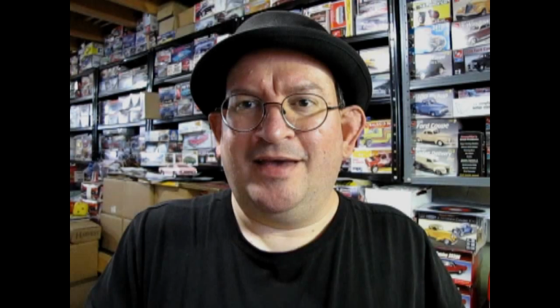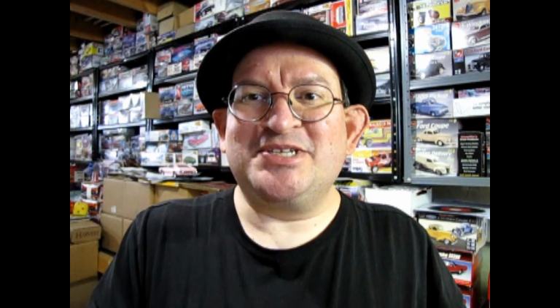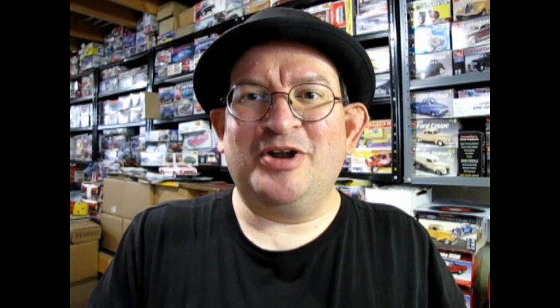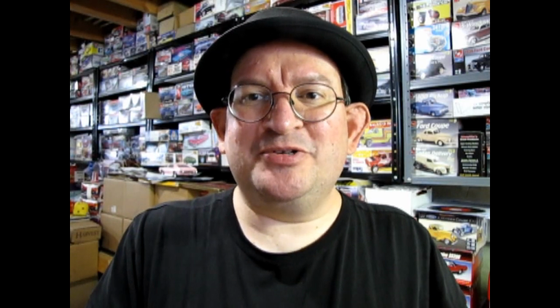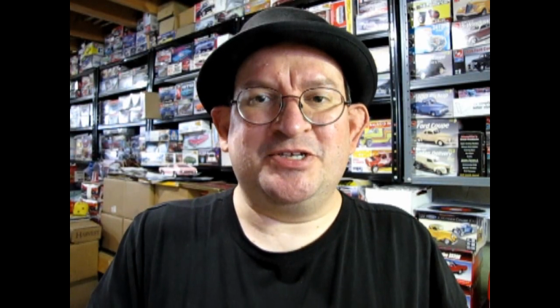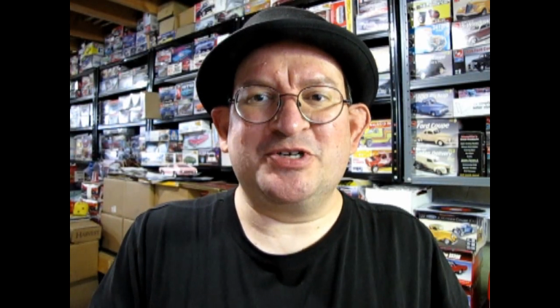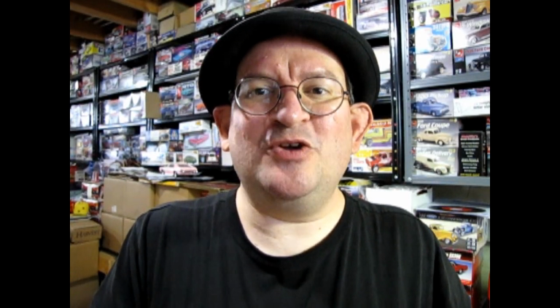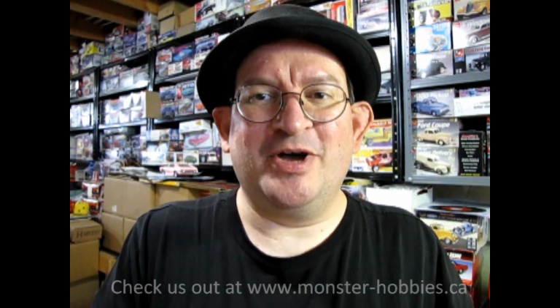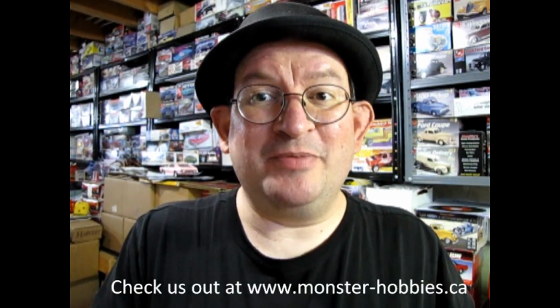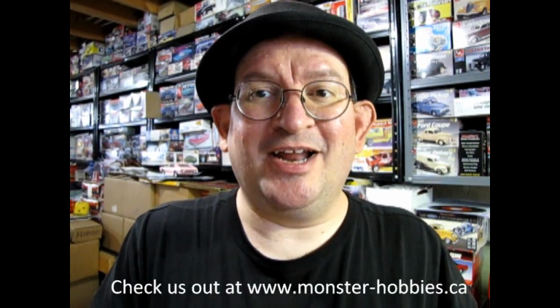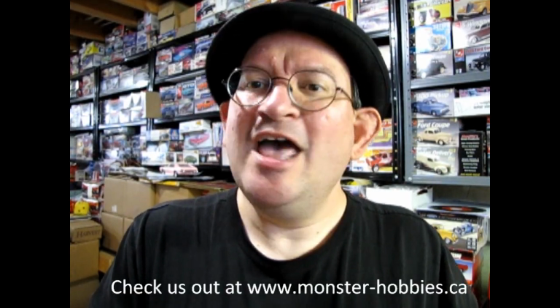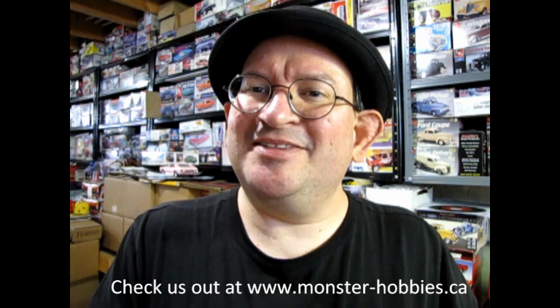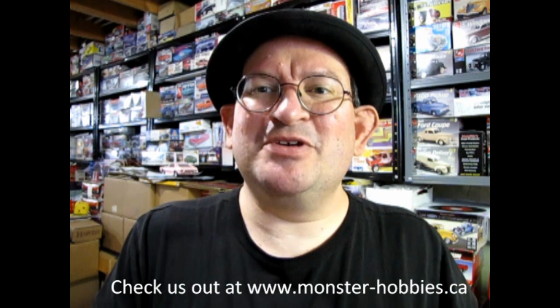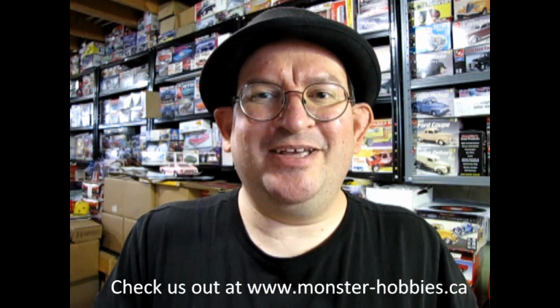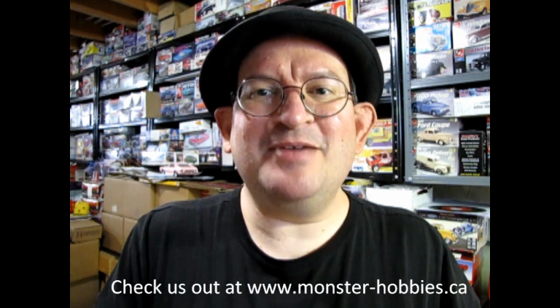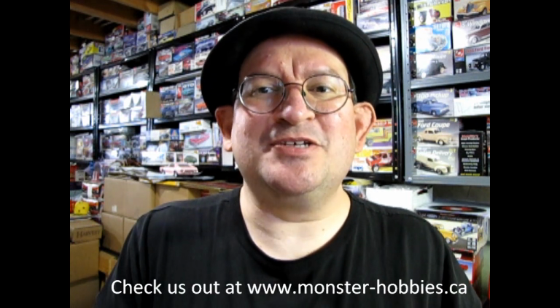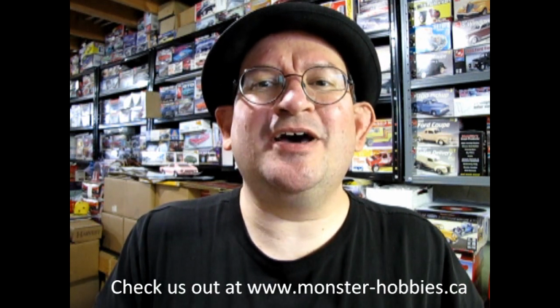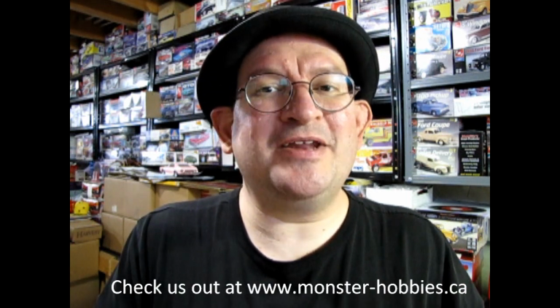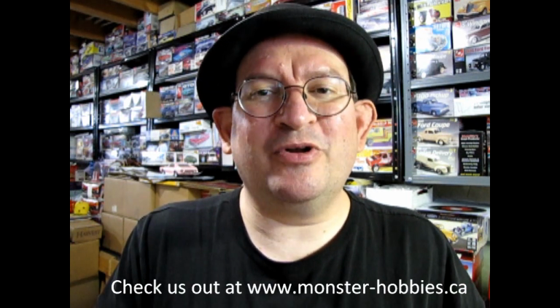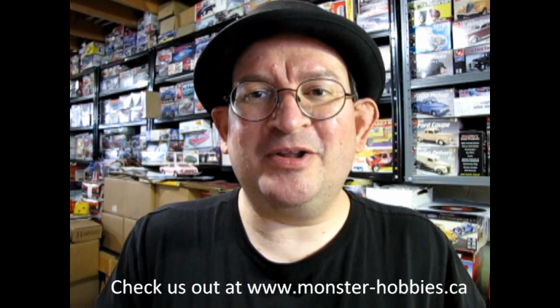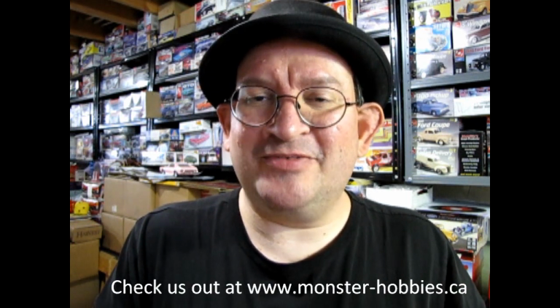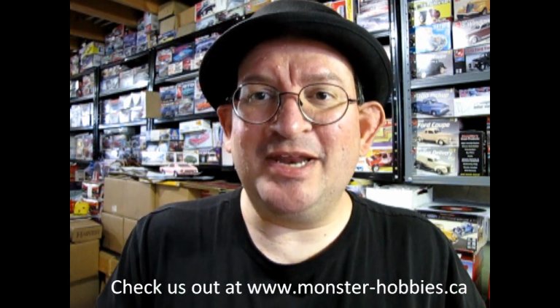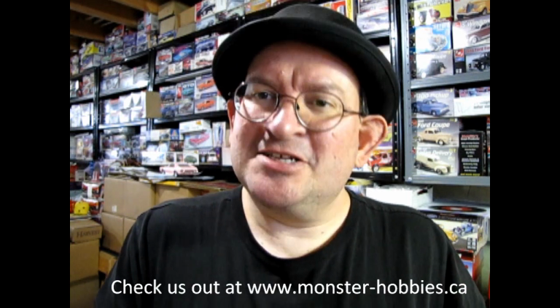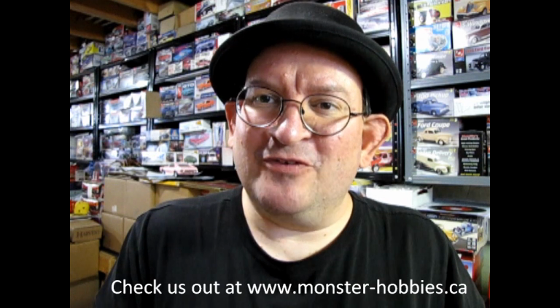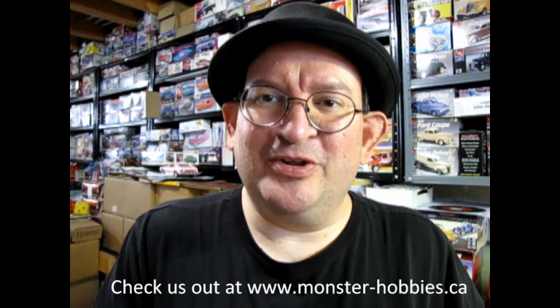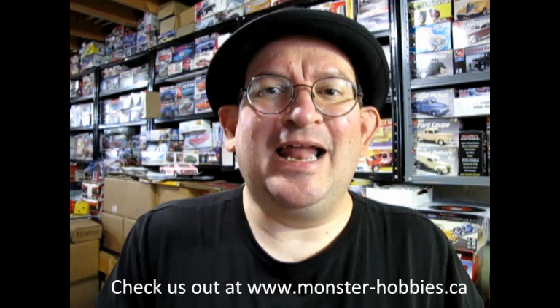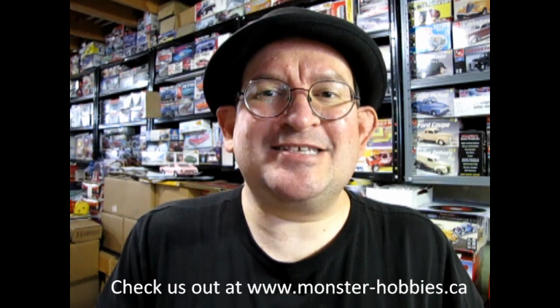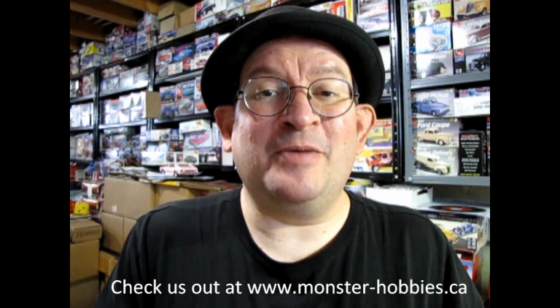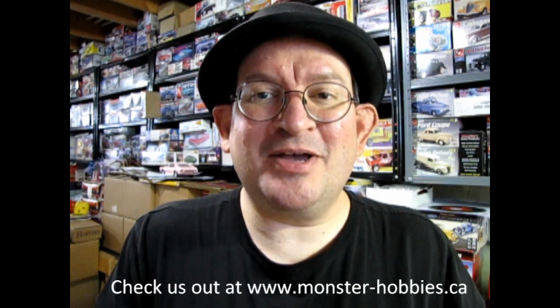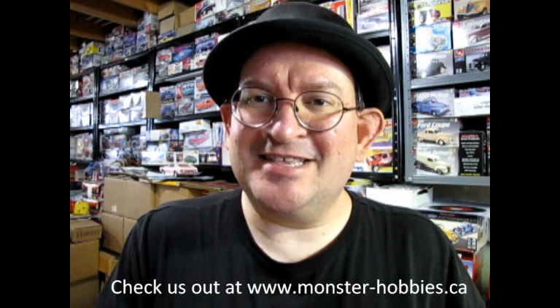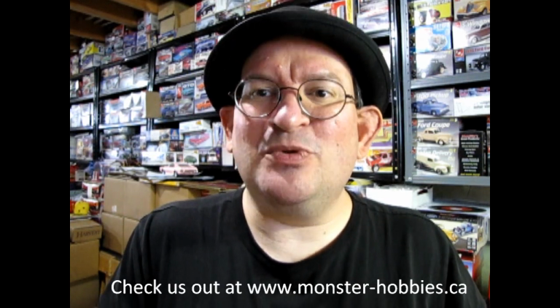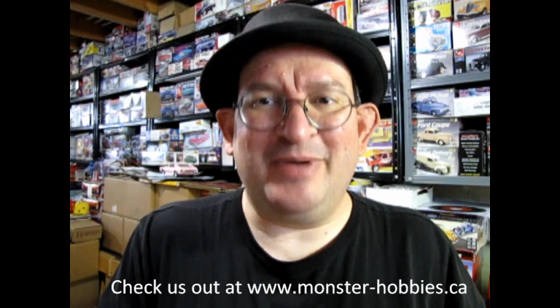Hello once again model builders, this is Trevor Urselescu from Monster Hobbies Online. Today was a really good day because we got a brand new order of model kits that have come in. So without further ado, let's open up the box and see what's come in.